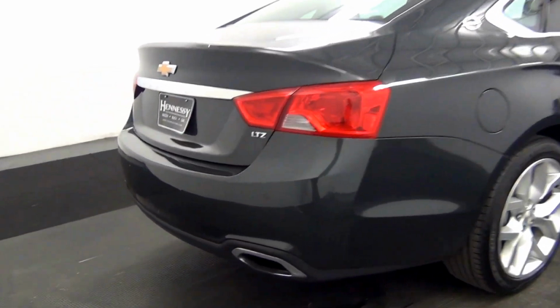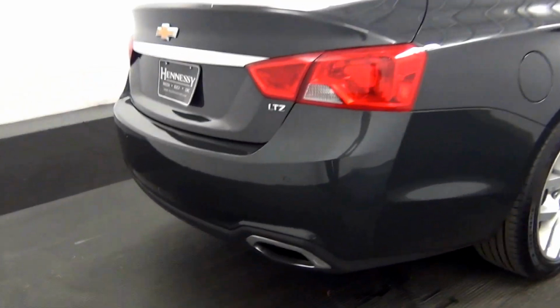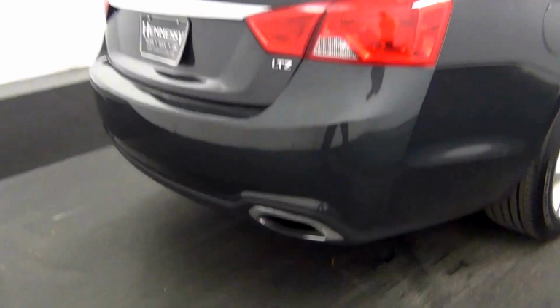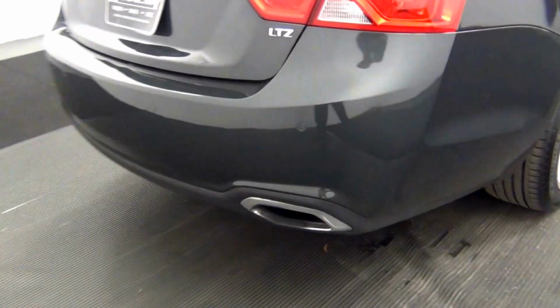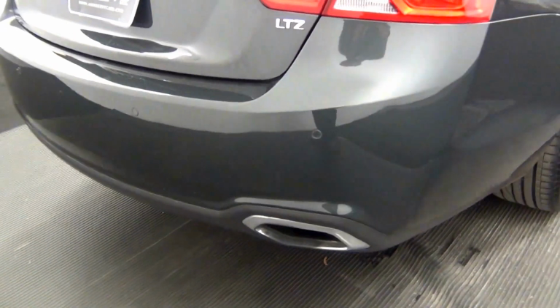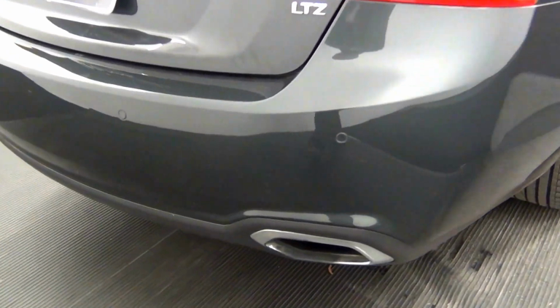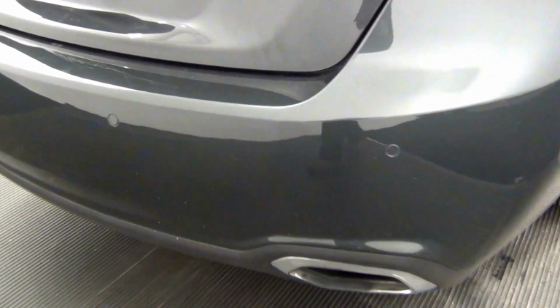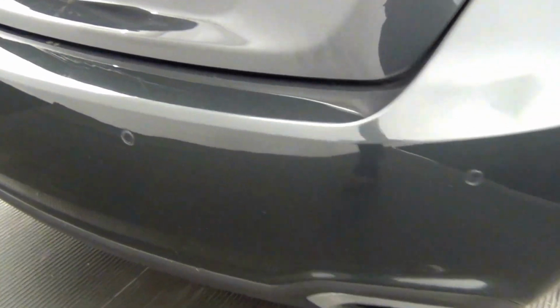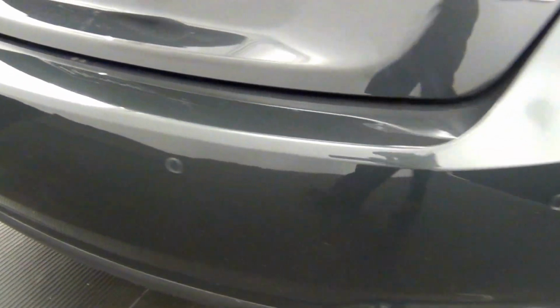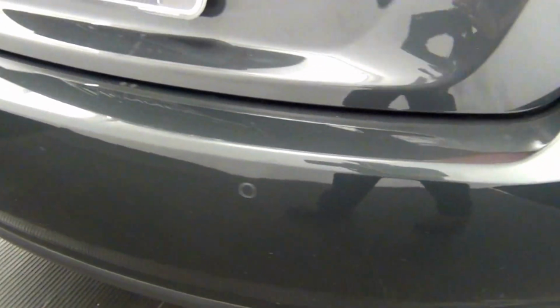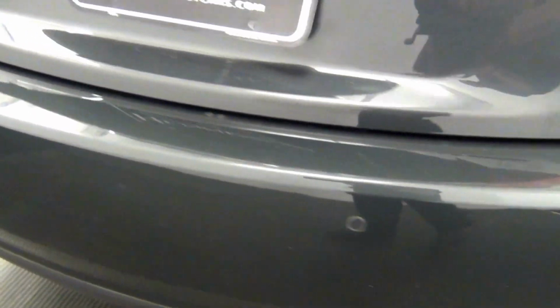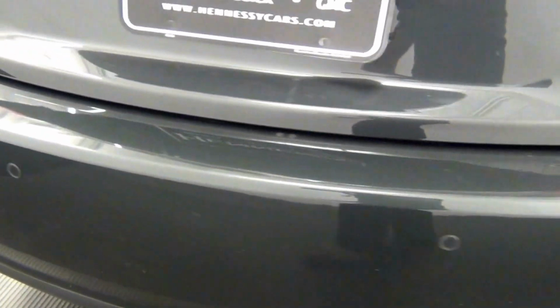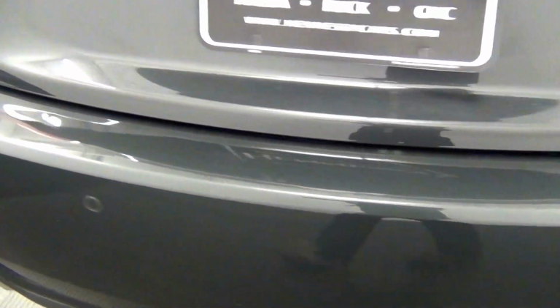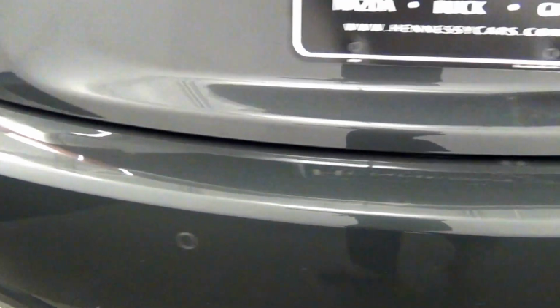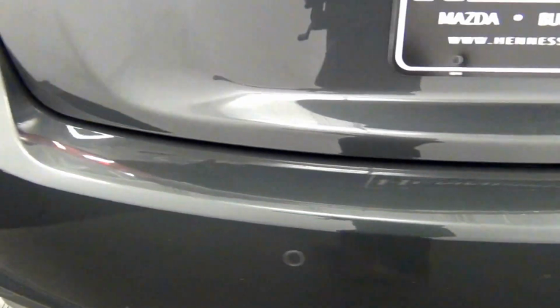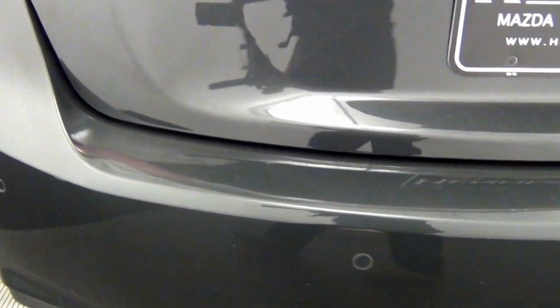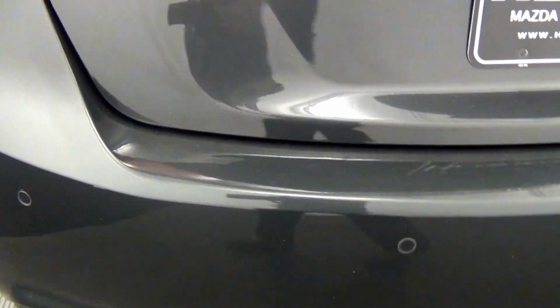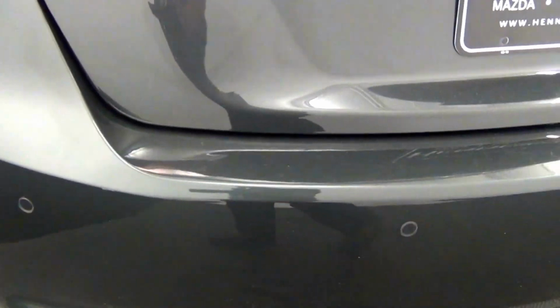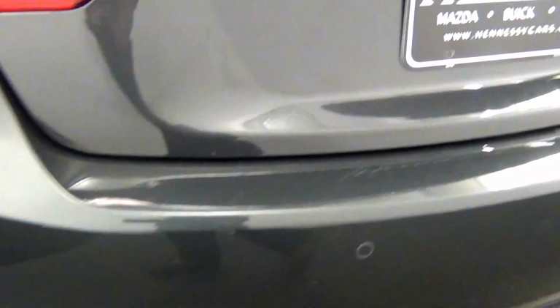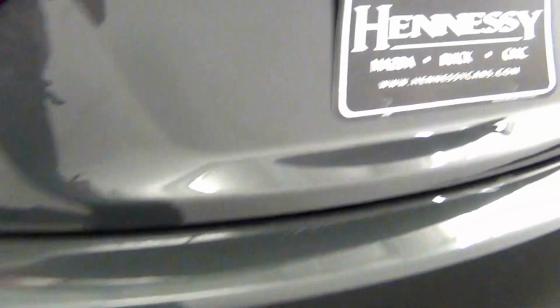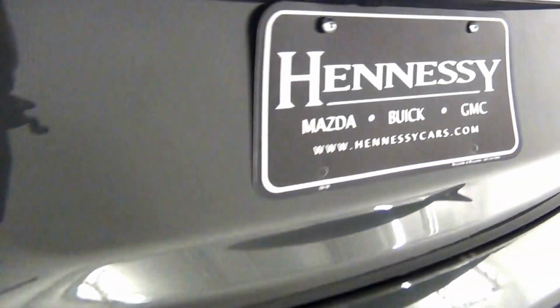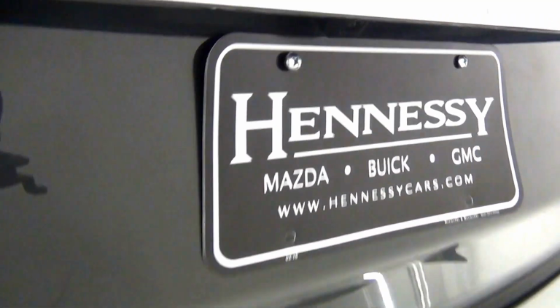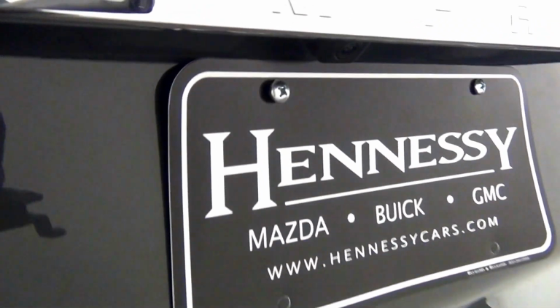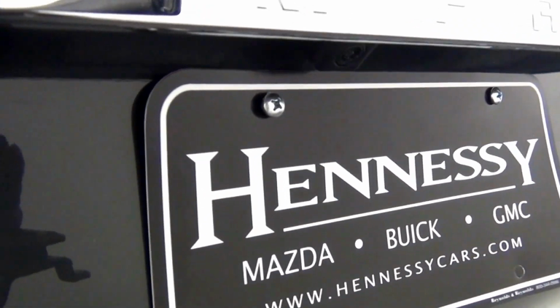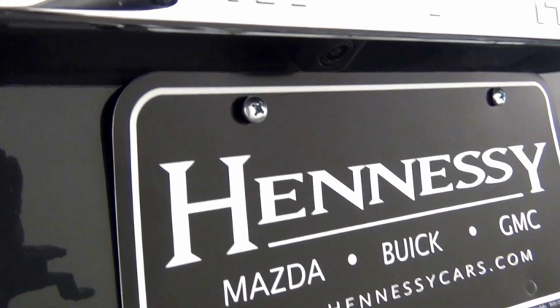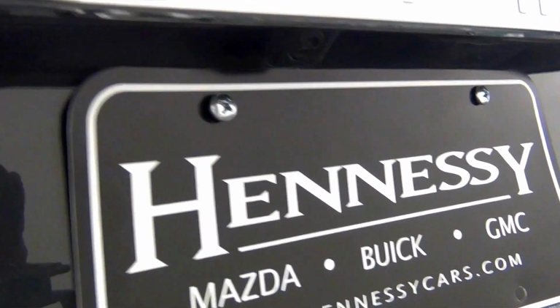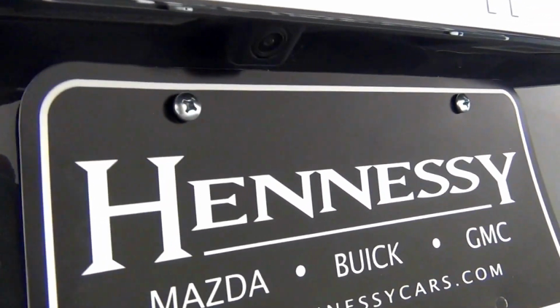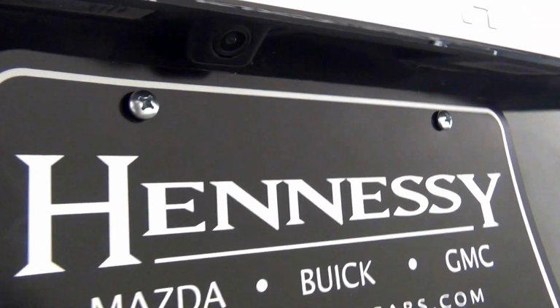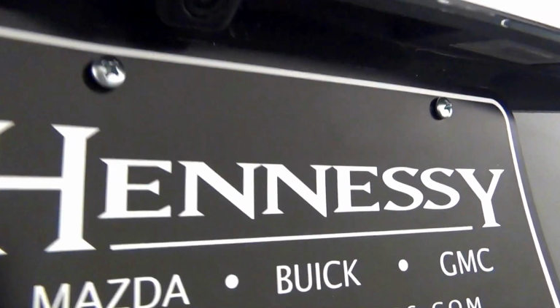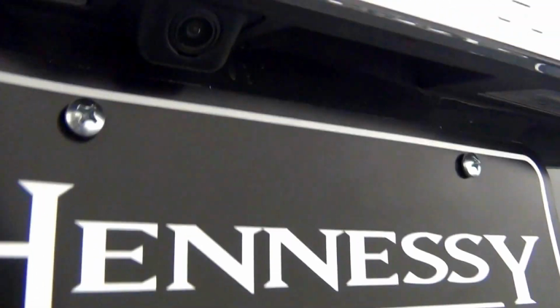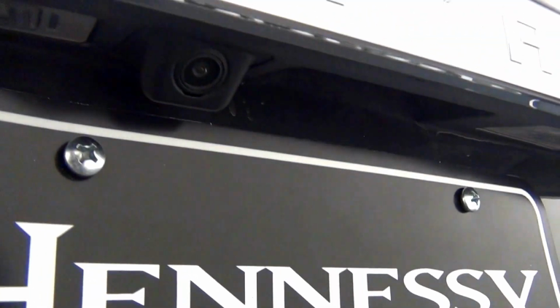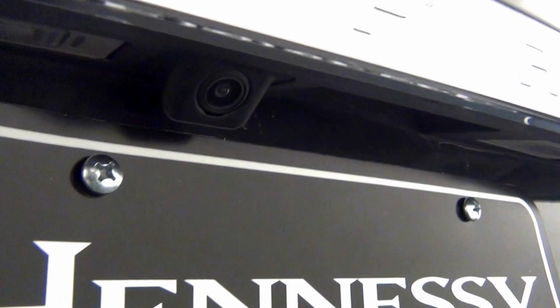The rear bumper of the vehicle has rear parking assistance. We also have a backup camera located here.